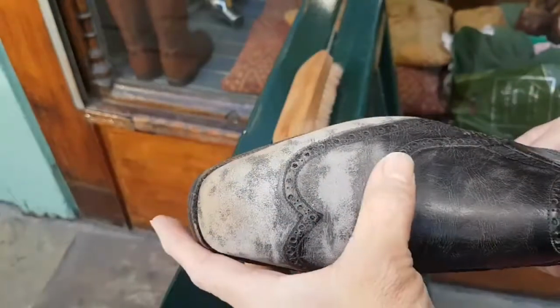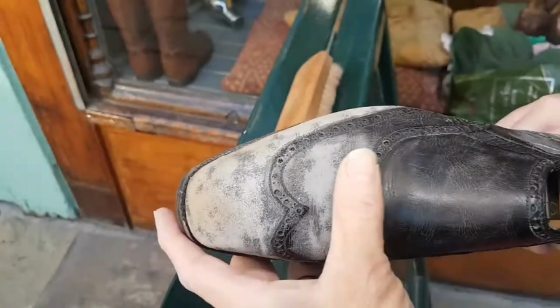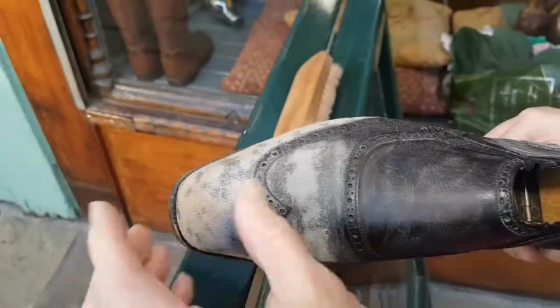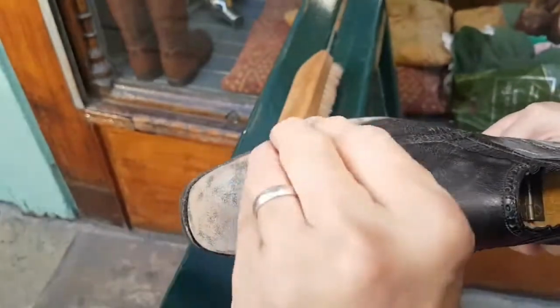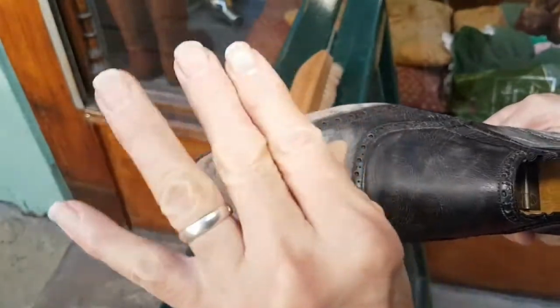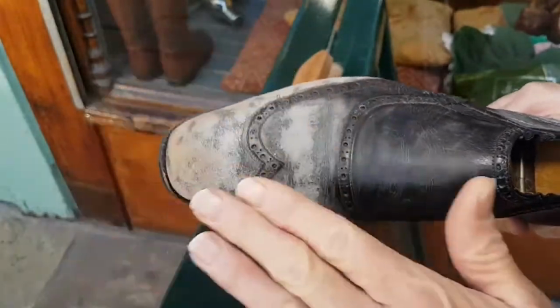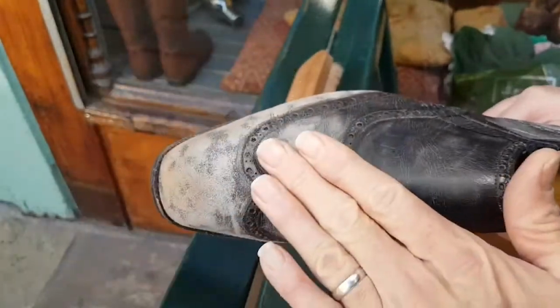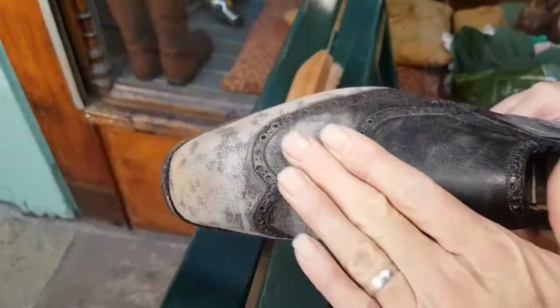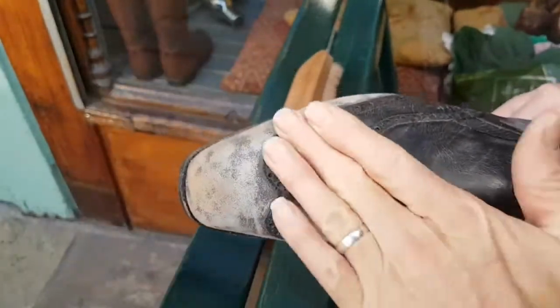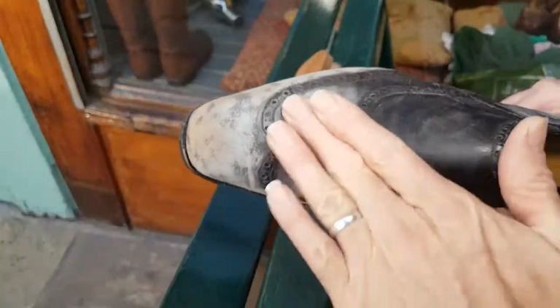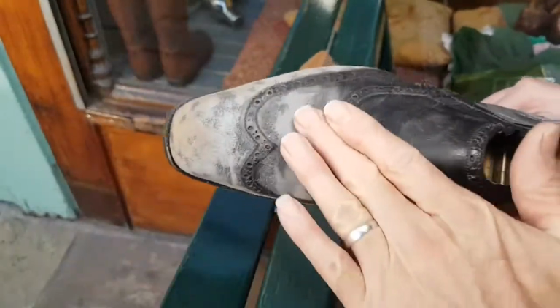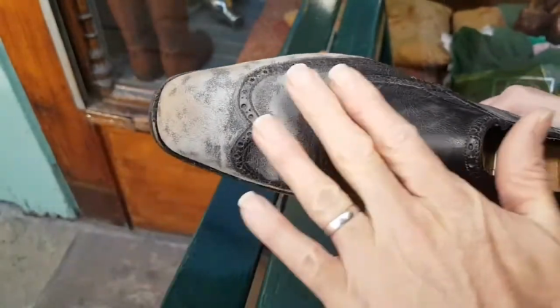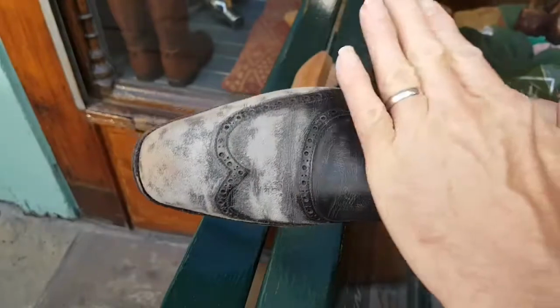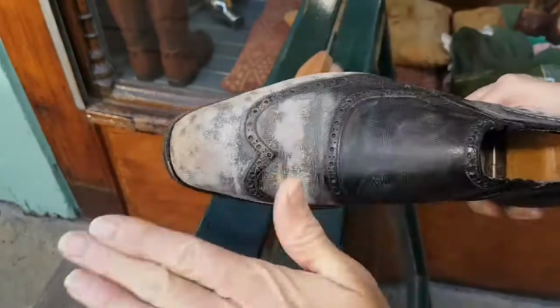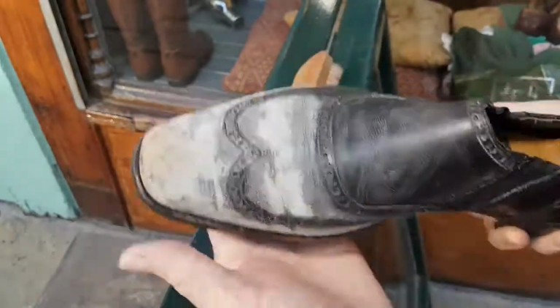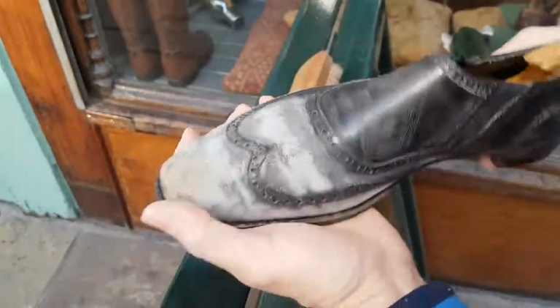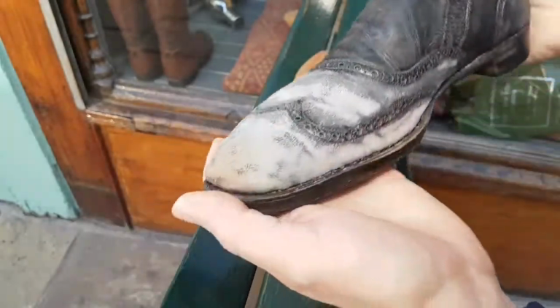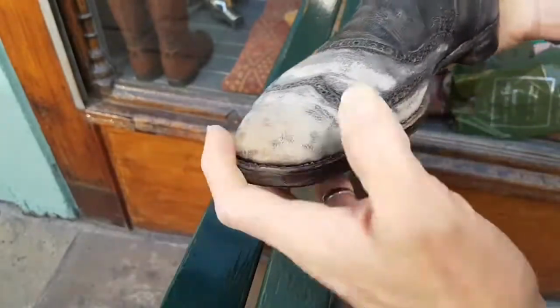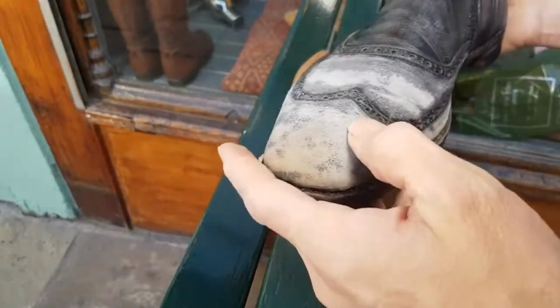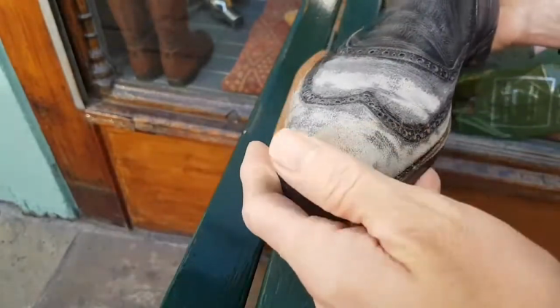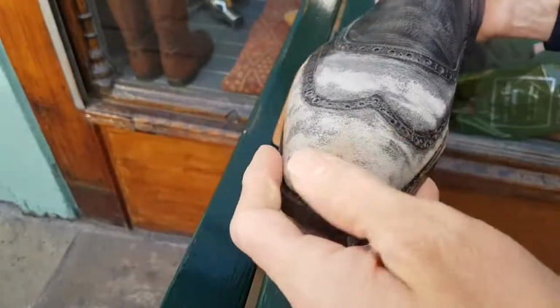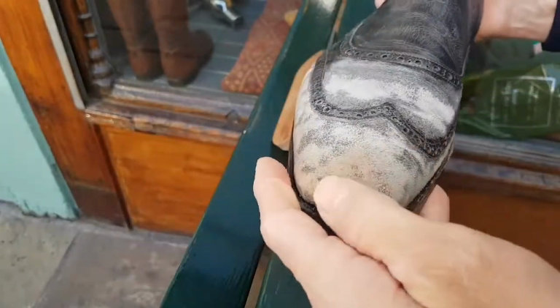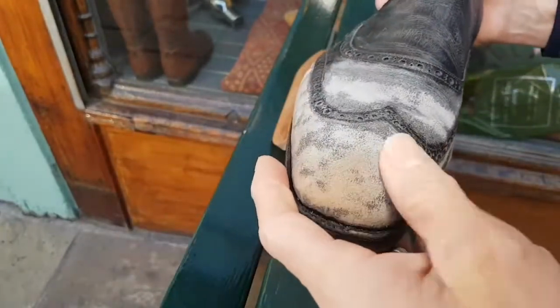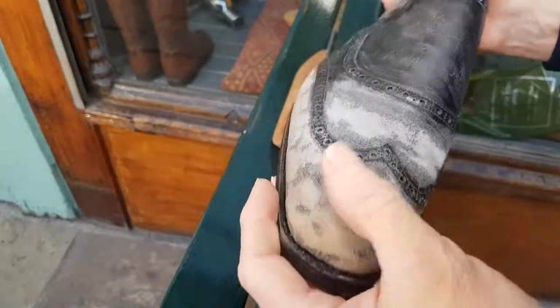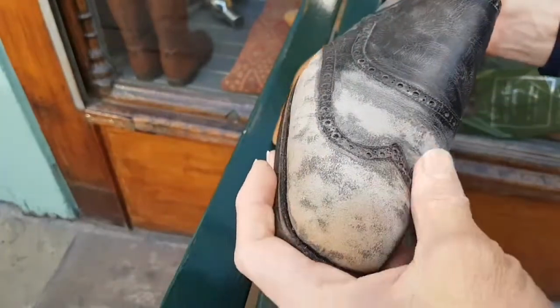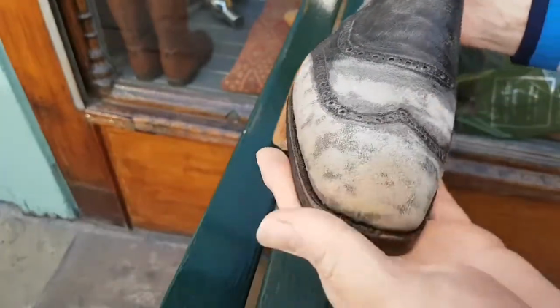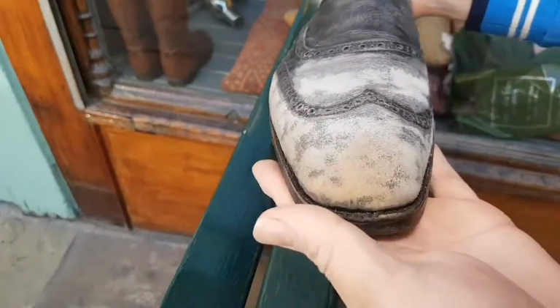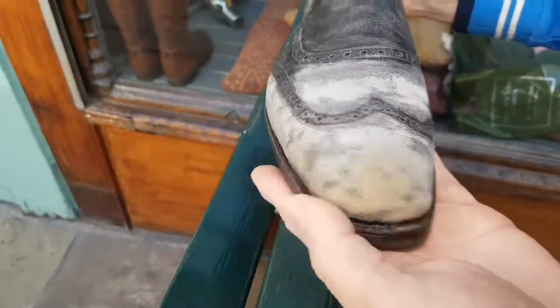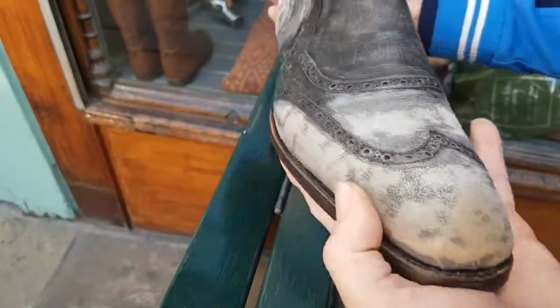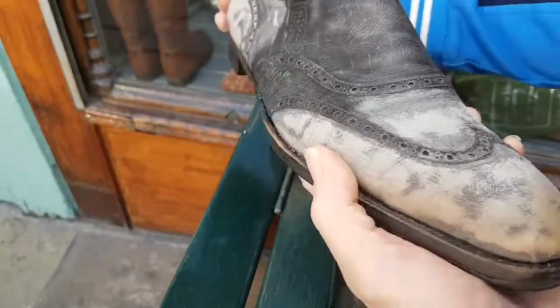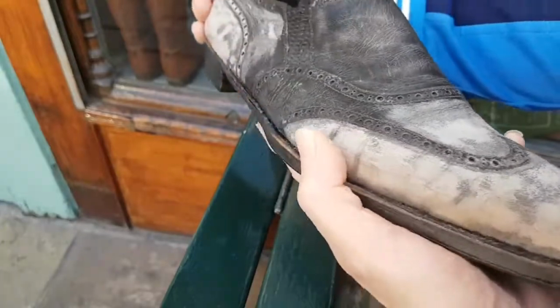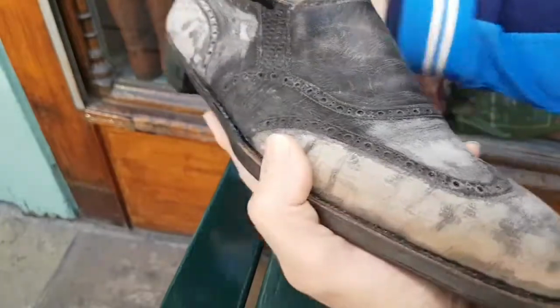That sinks in and plumps the surface, then you can rub a bit of friction on the surface and that makes it smooth — taking it from this buckskin-nap texture to a very shiny surface before polishing.